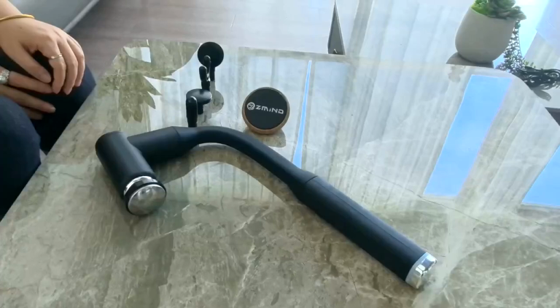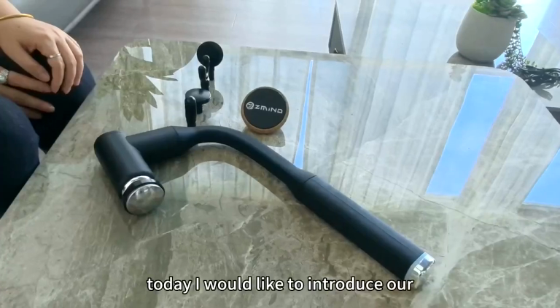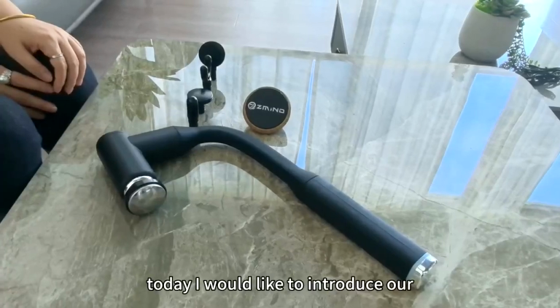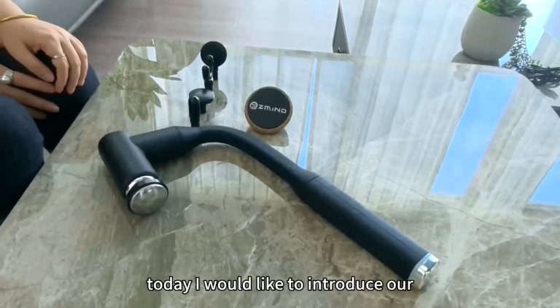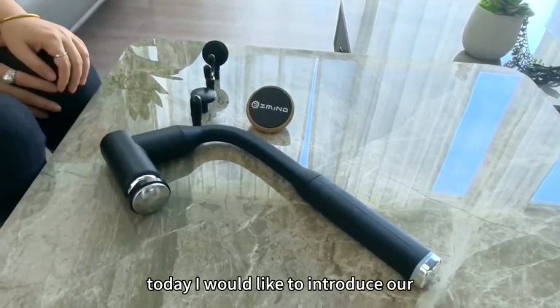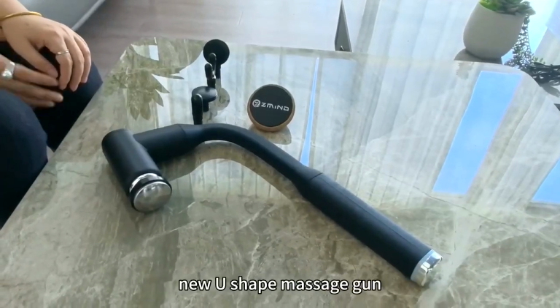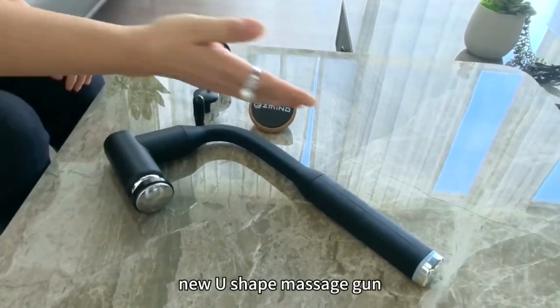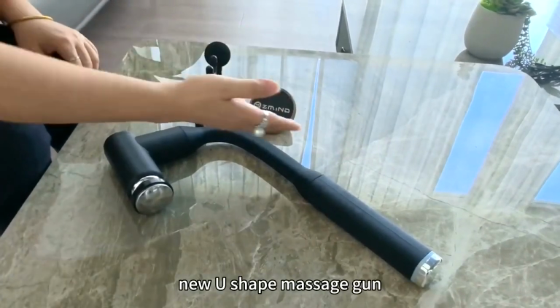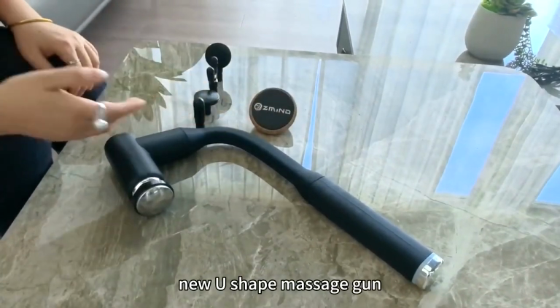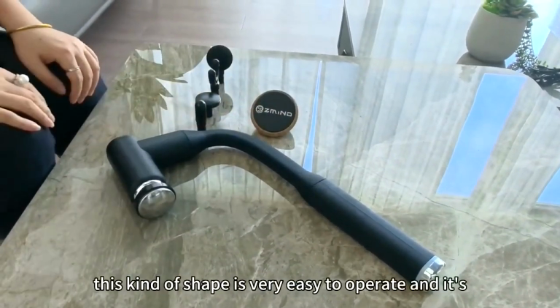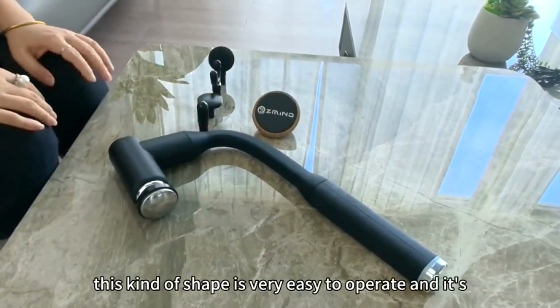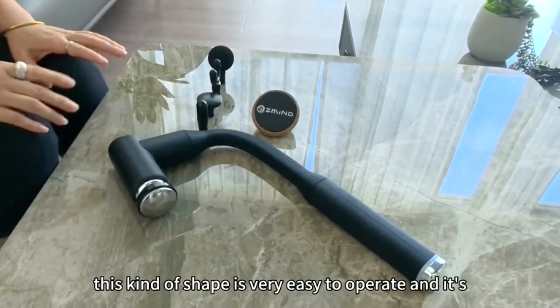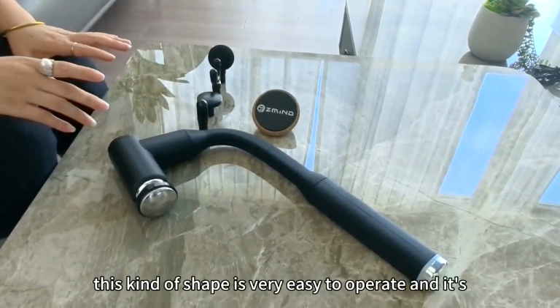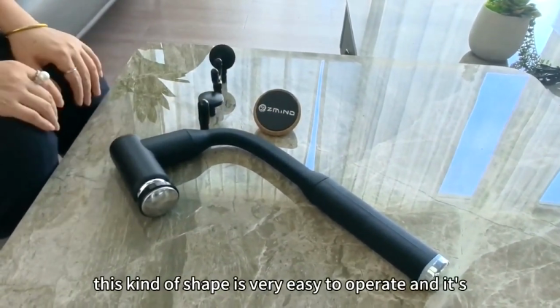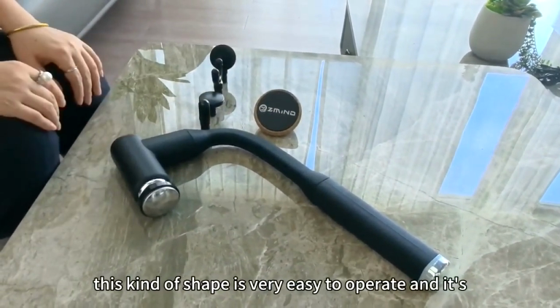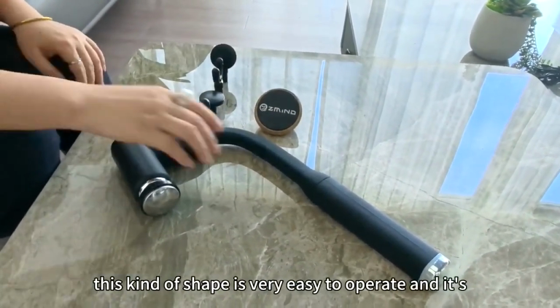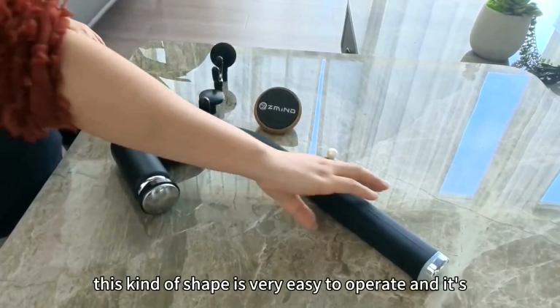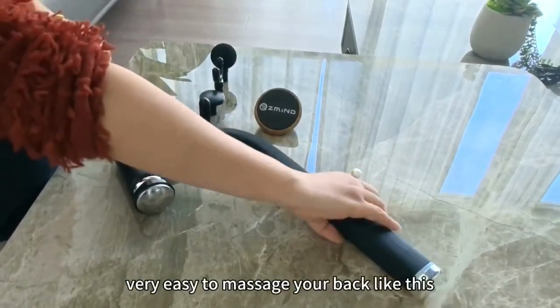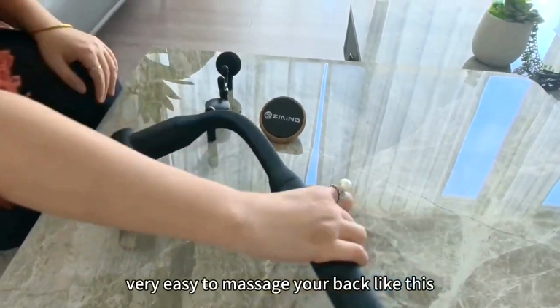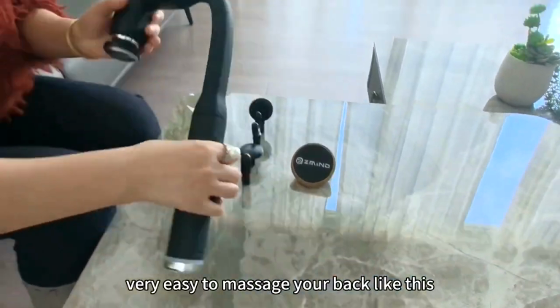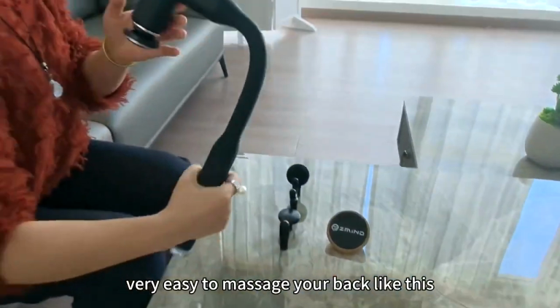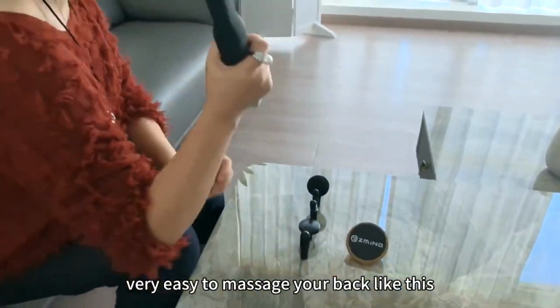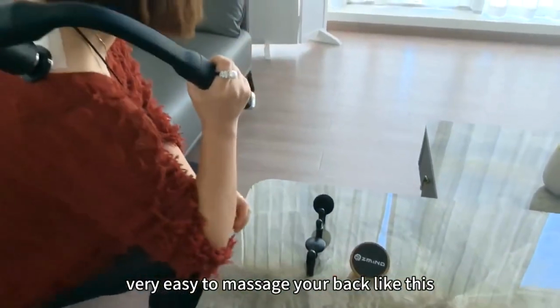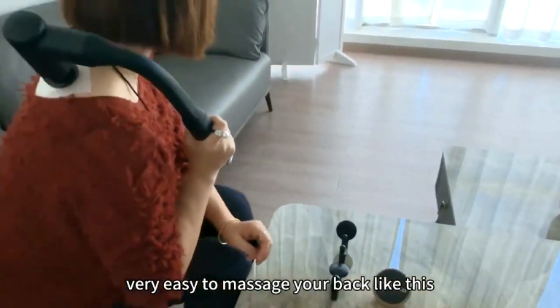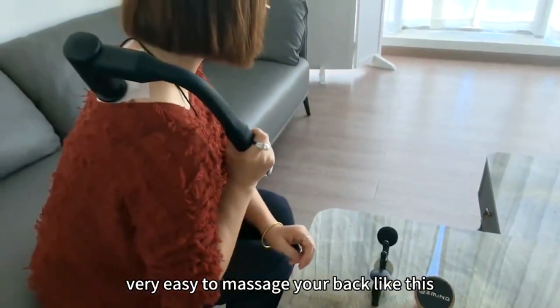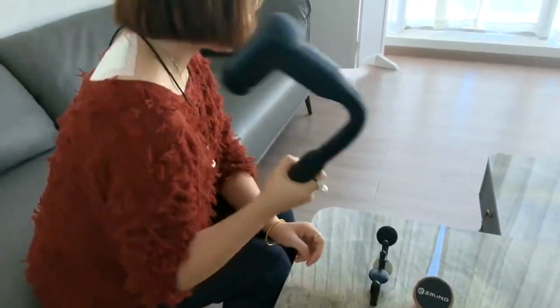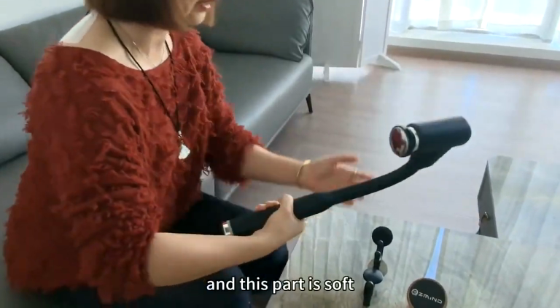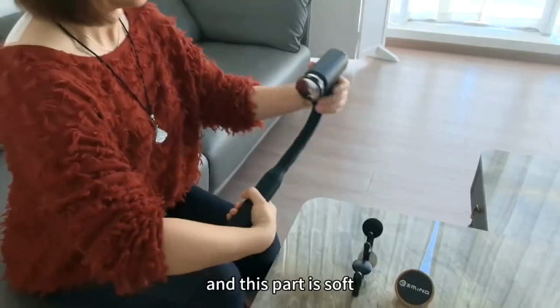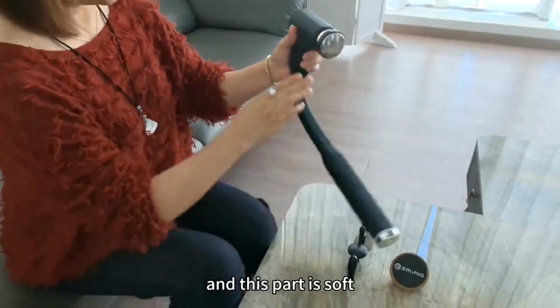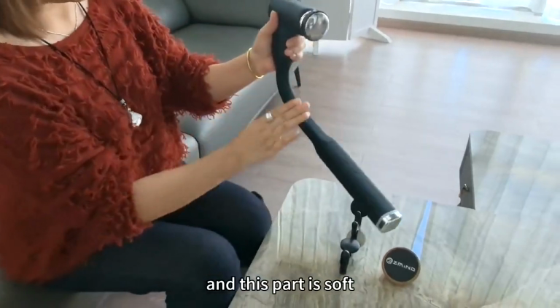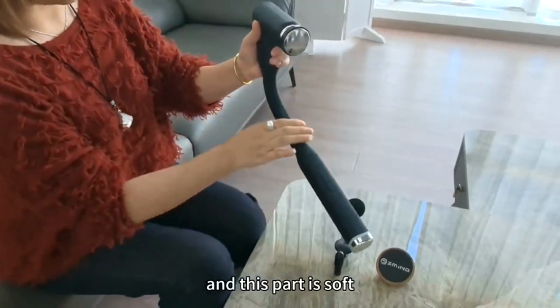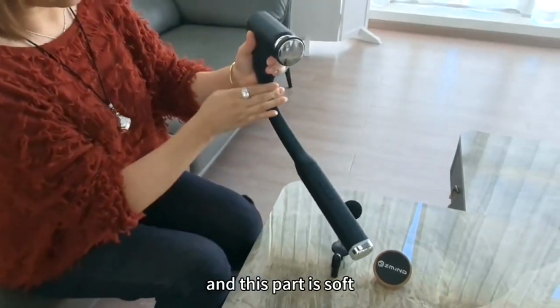Today I would like to introduce our new shoe shape massage gun. This kind of shape is very easy to operate and it's very easy to massage your back like this. And this part is soft.